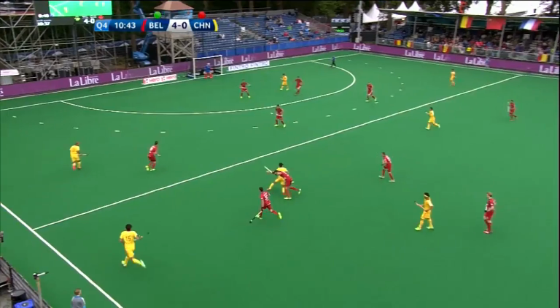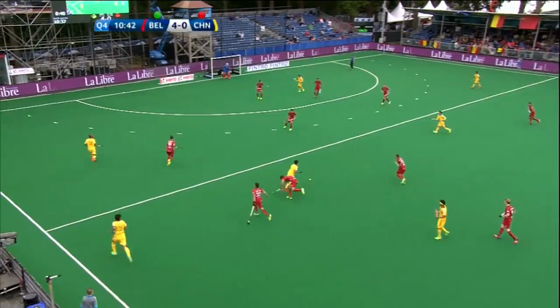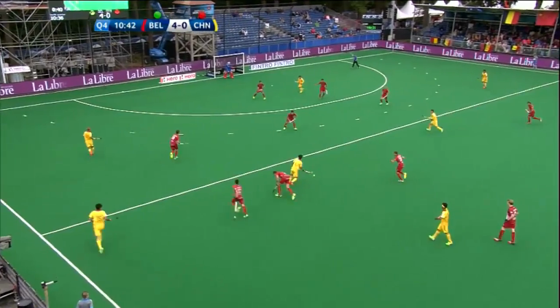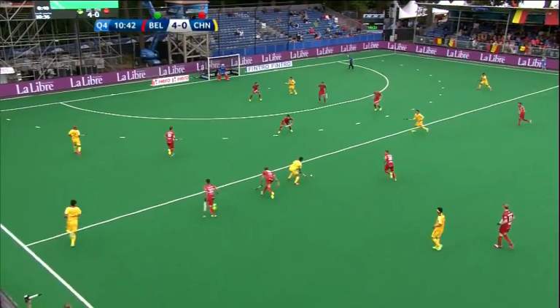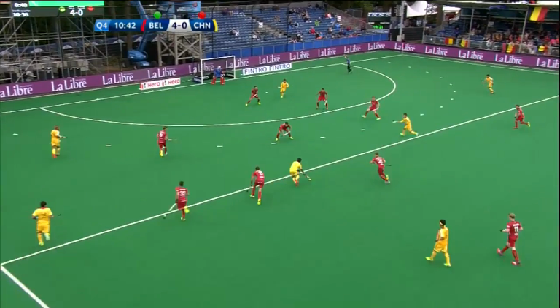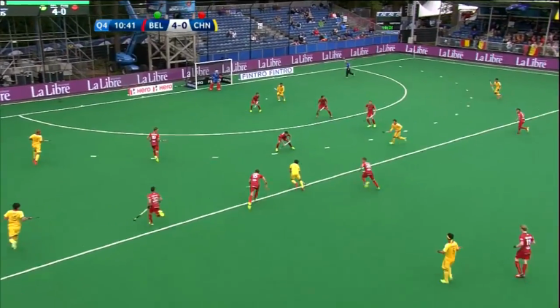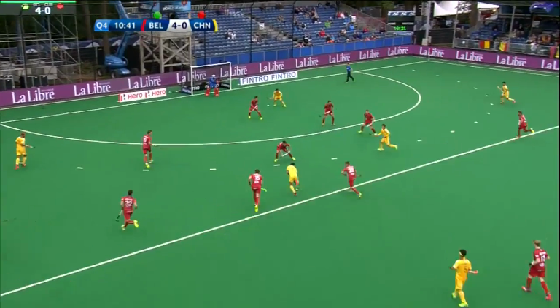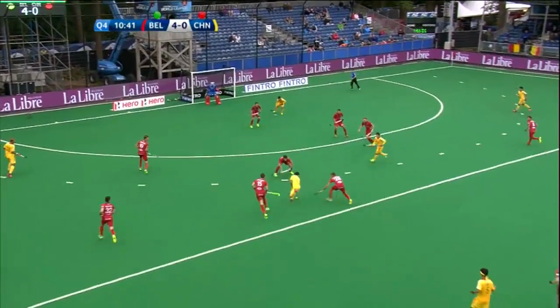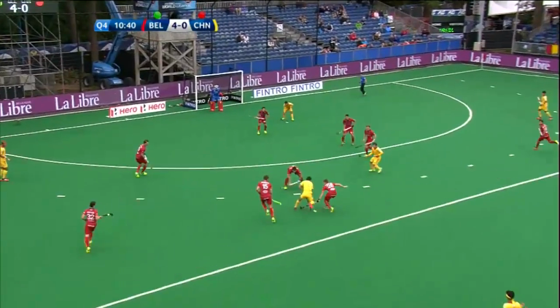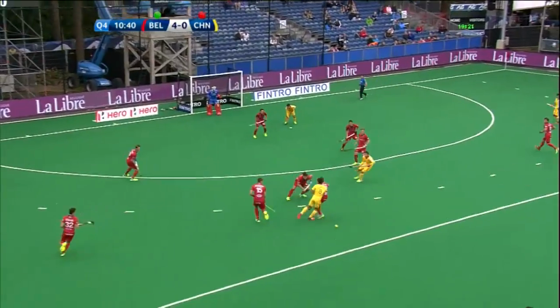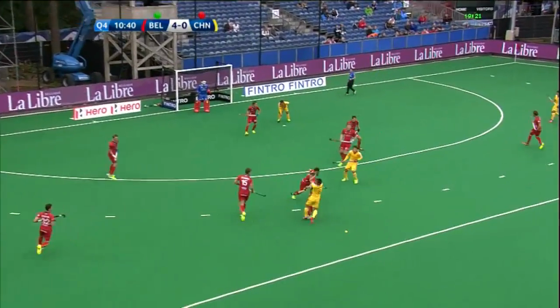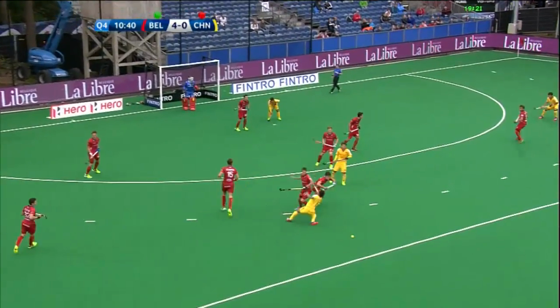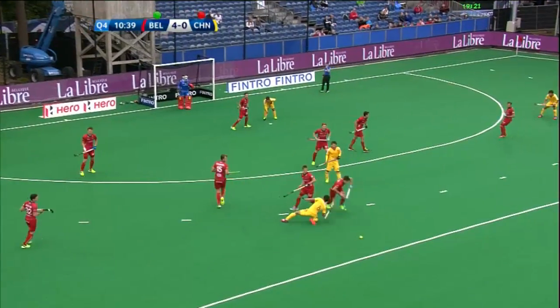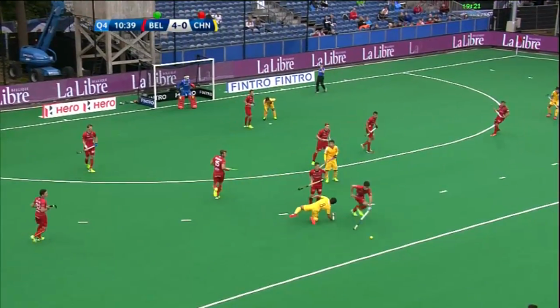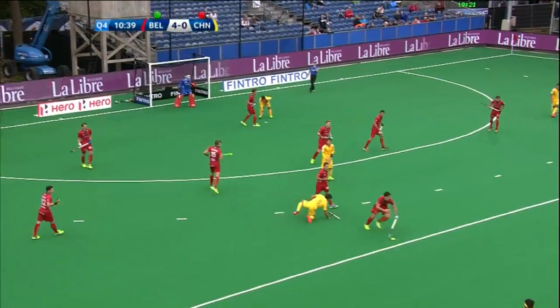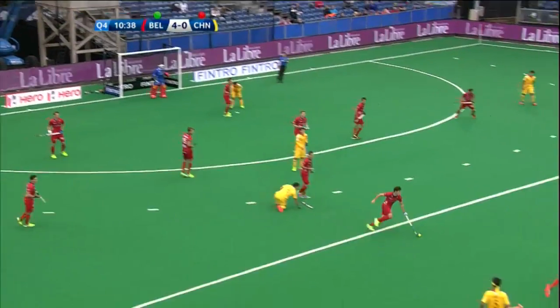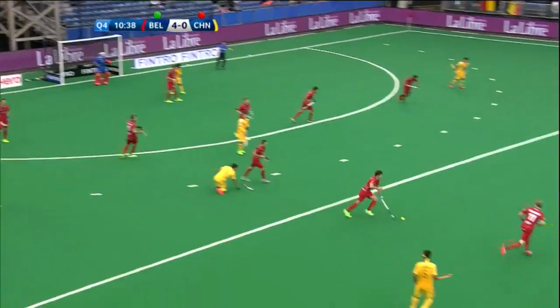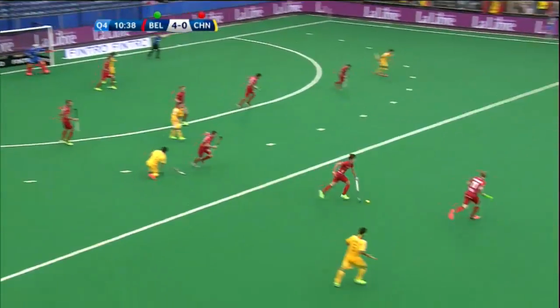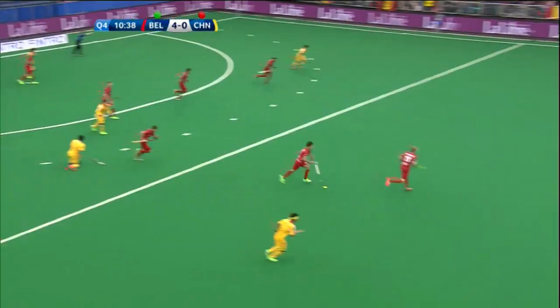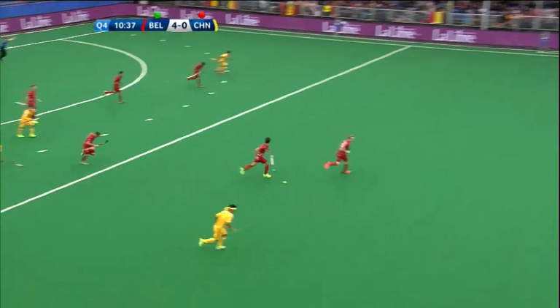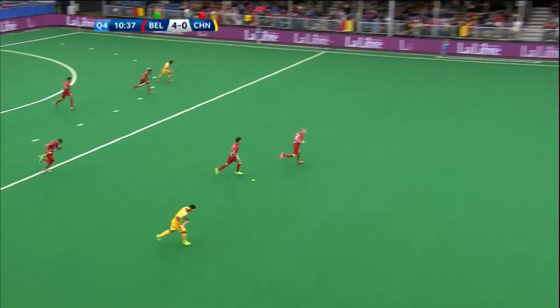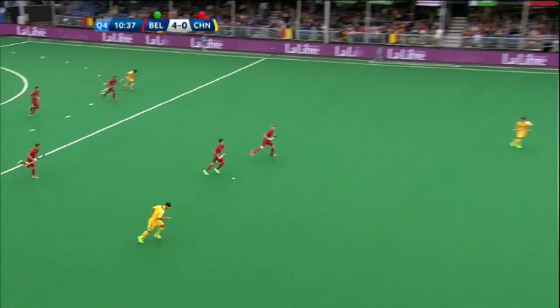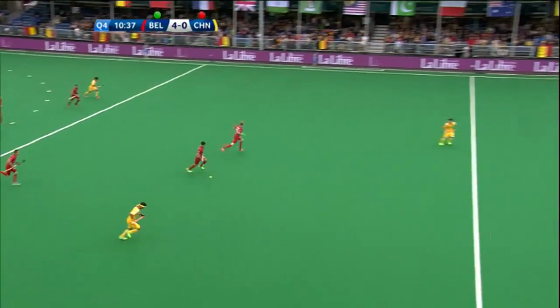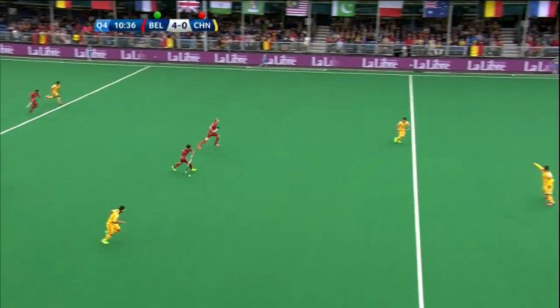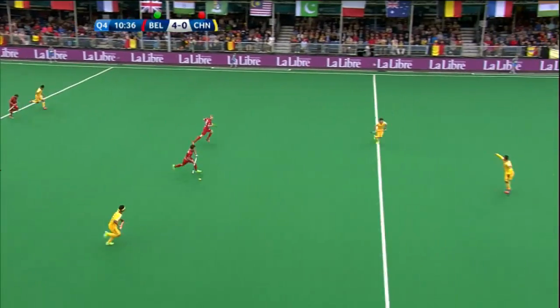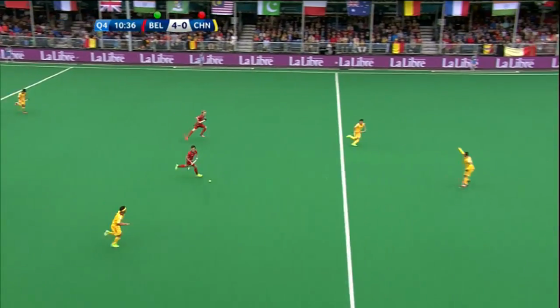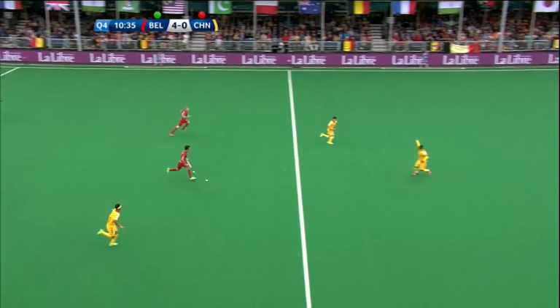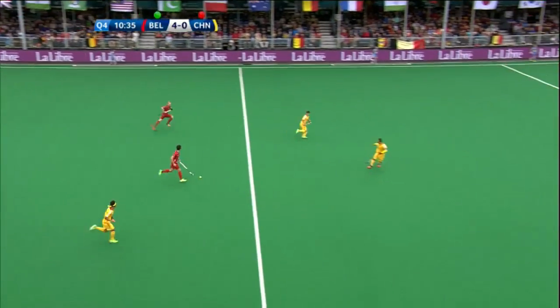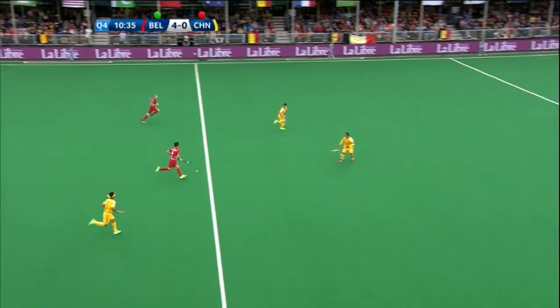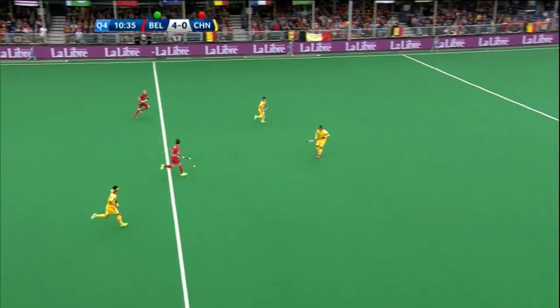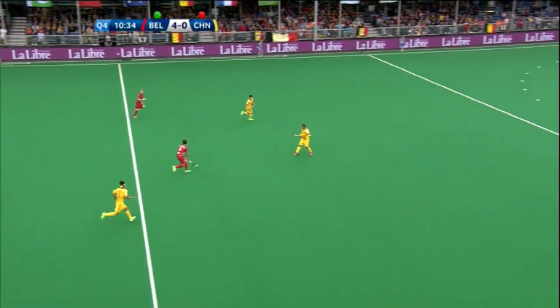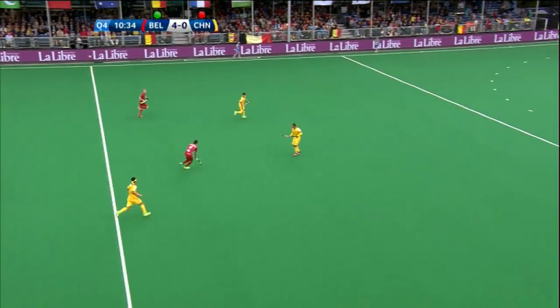Oh, lovely skill. Lu just tucked that back under the body. Belgium will come away with it. They can create a two-on-two here.